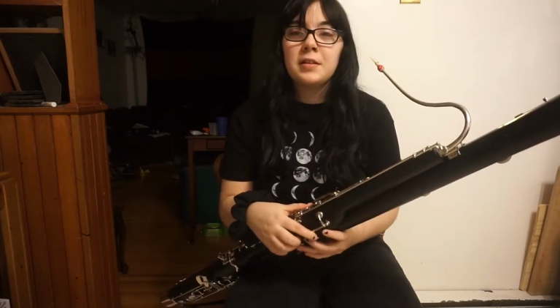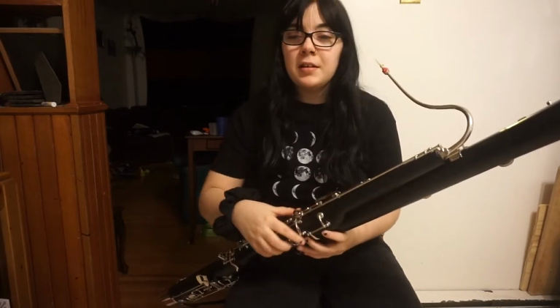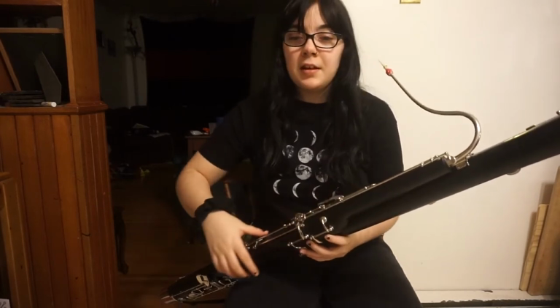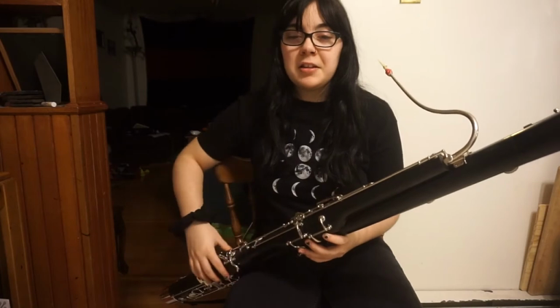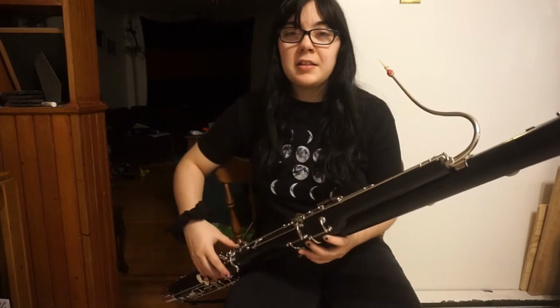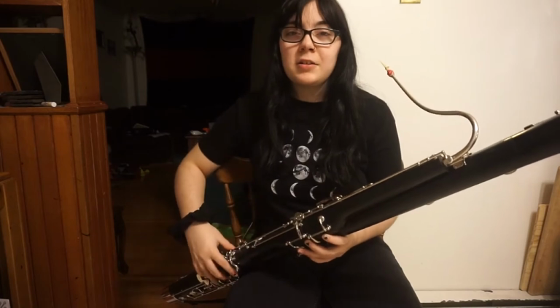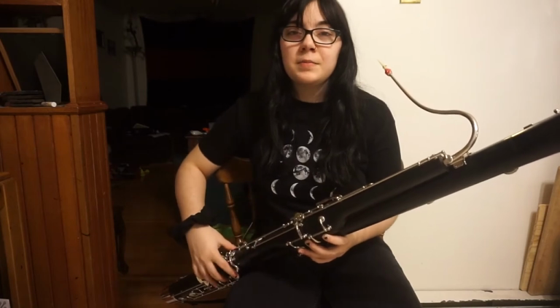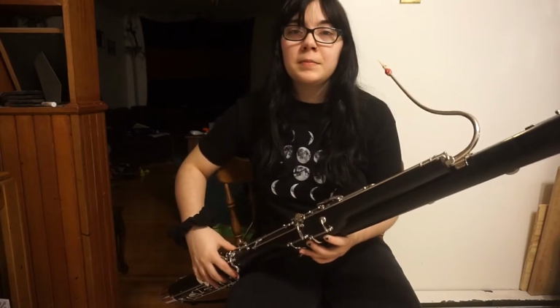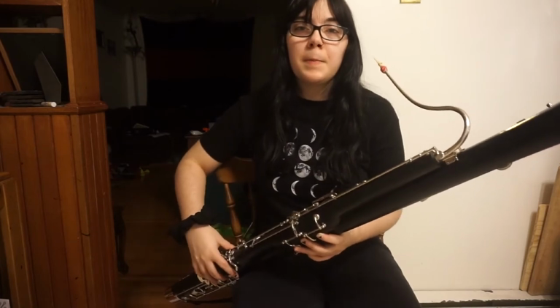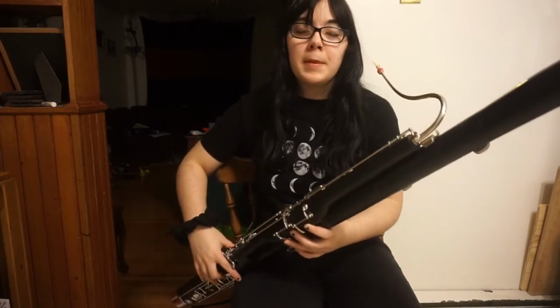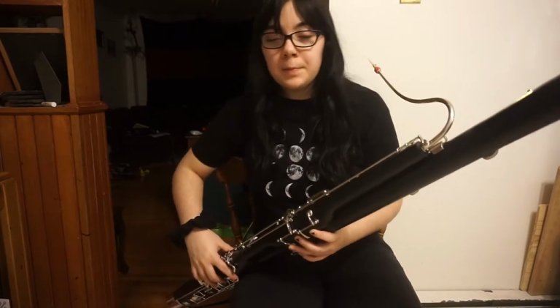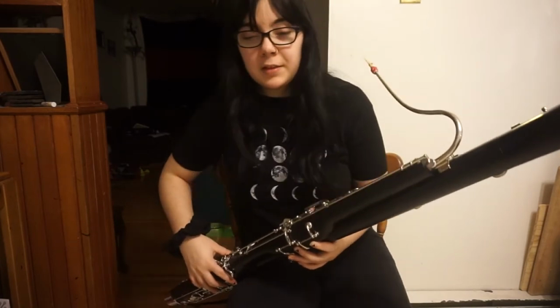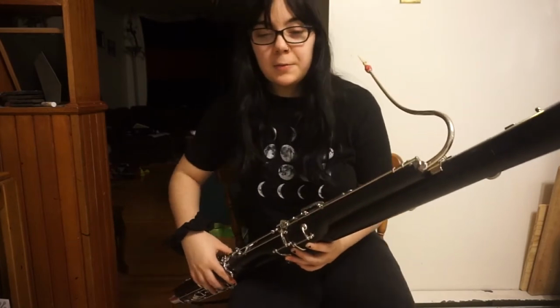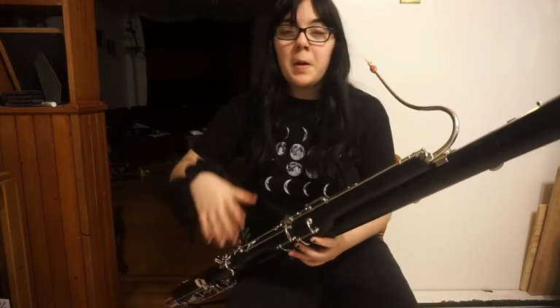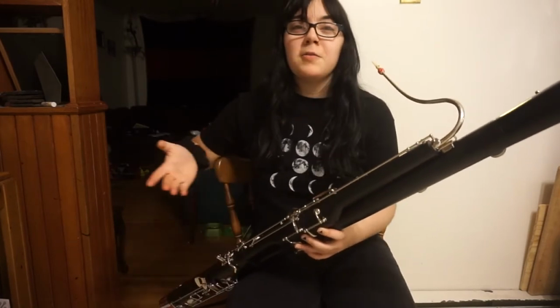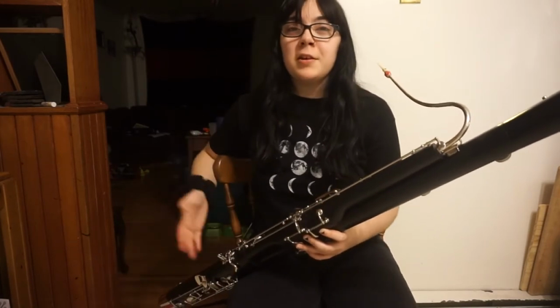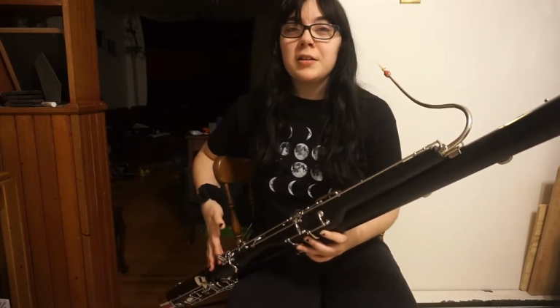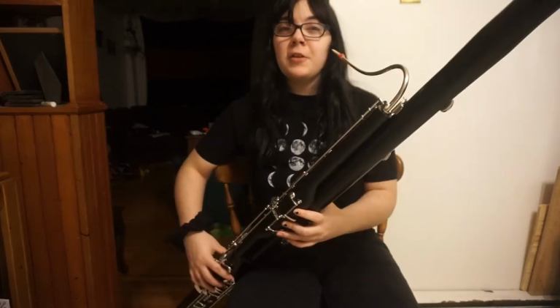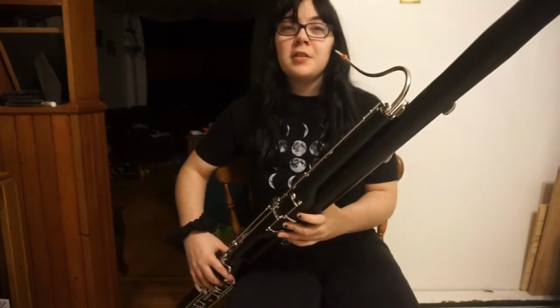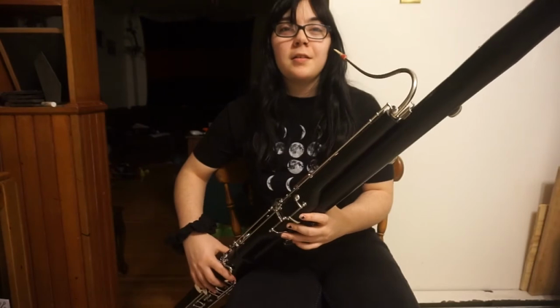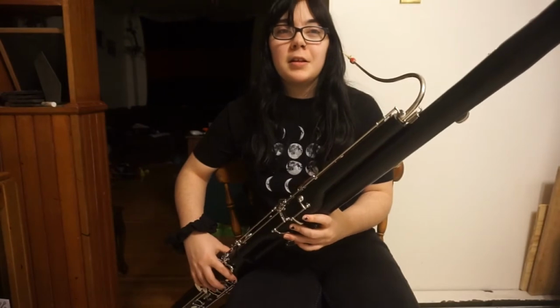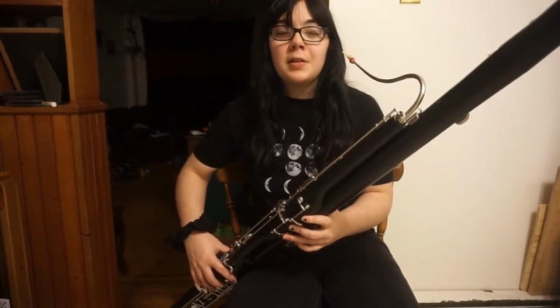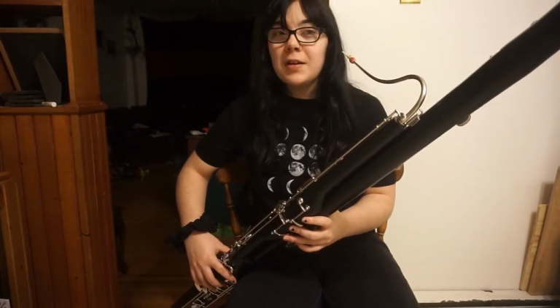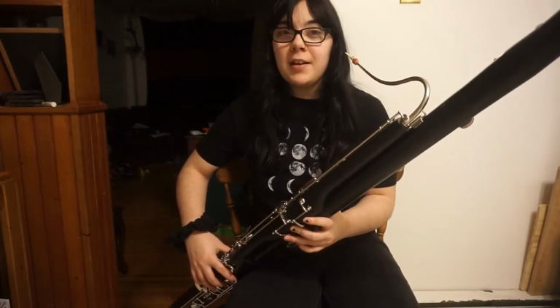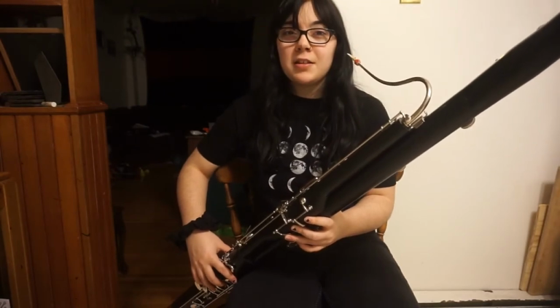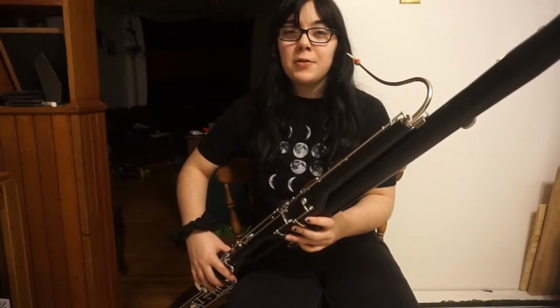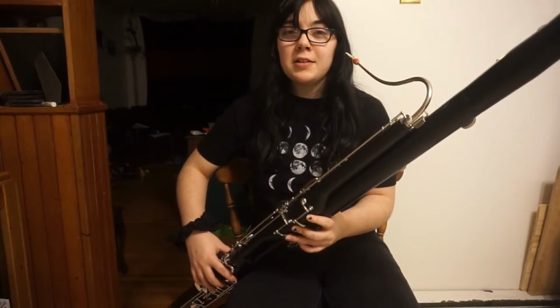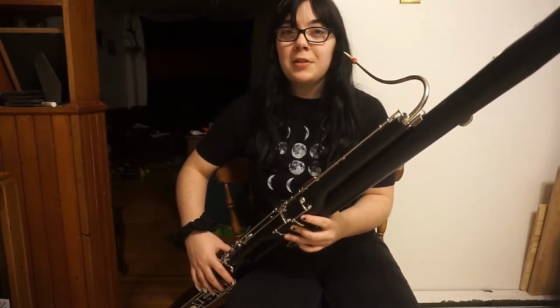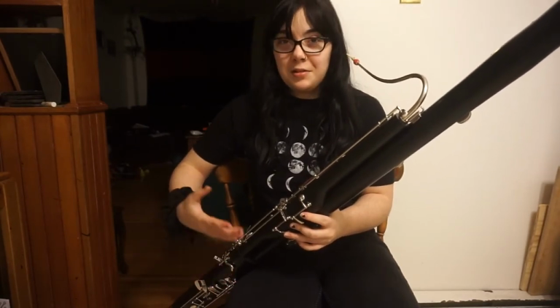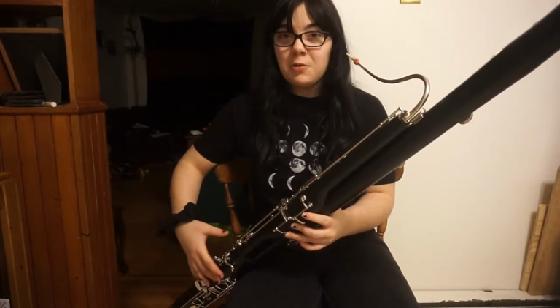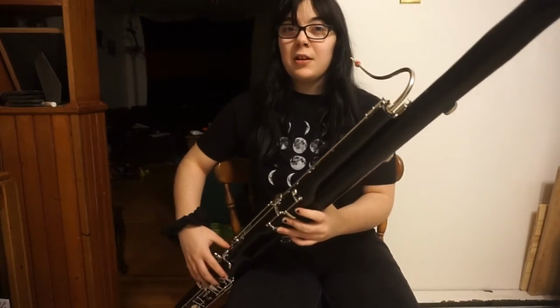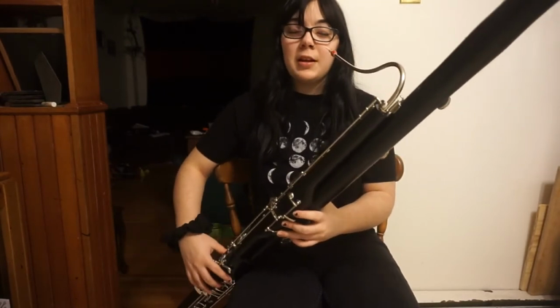Just get right into the scale. I'm going to do it in two octaves. First, your low B-flat, which is the lowest note the bassoon can play,